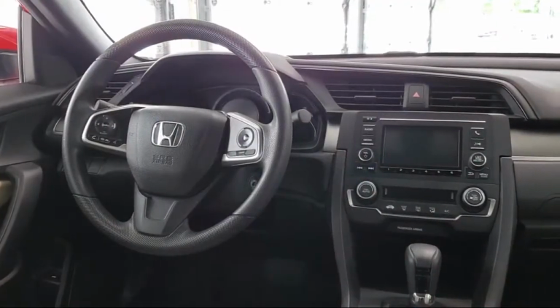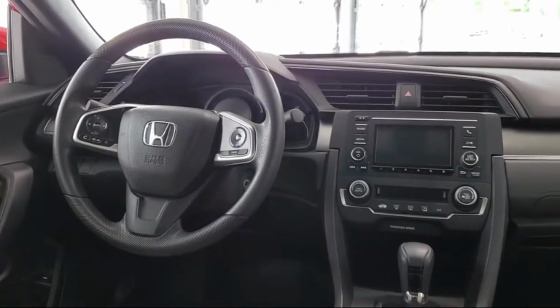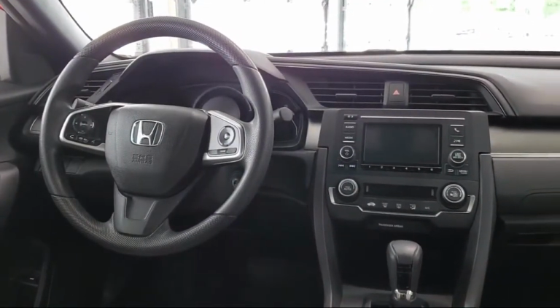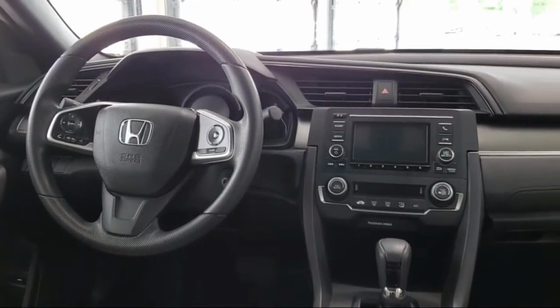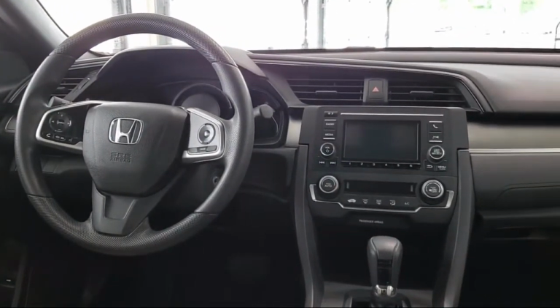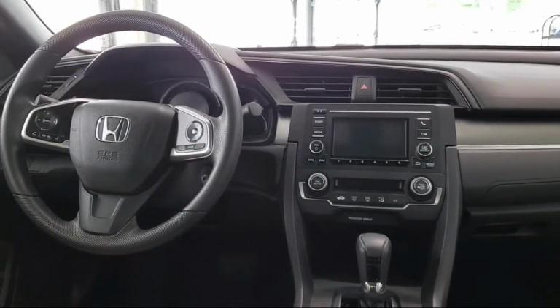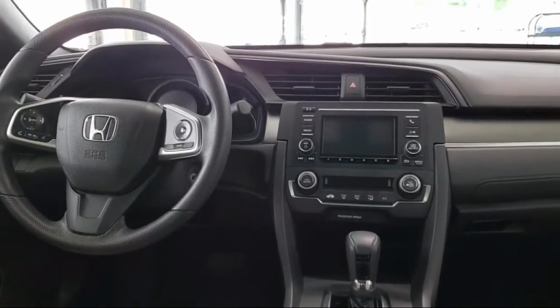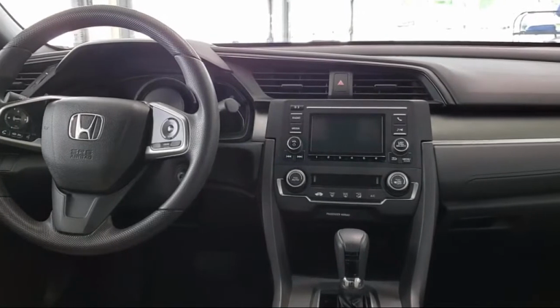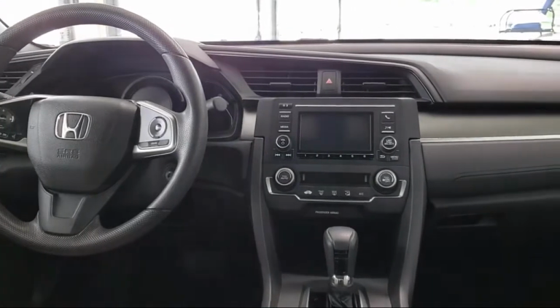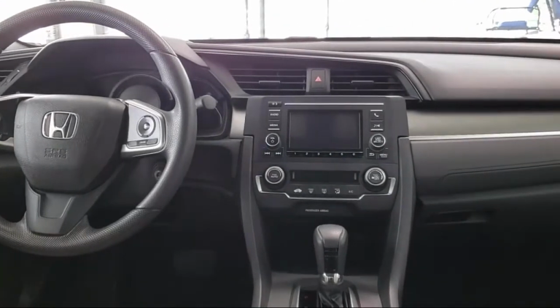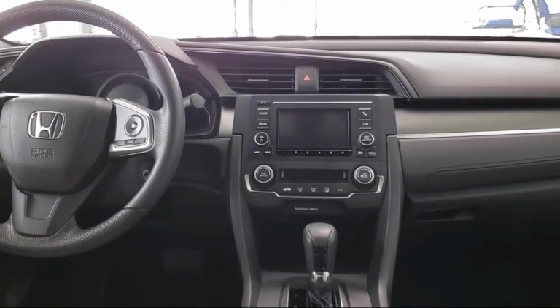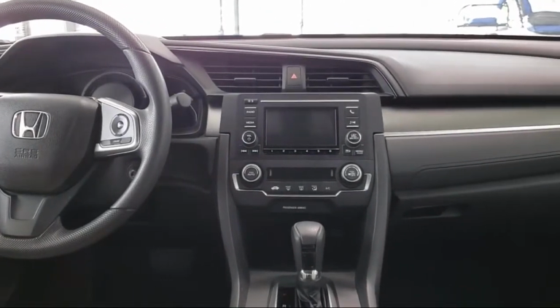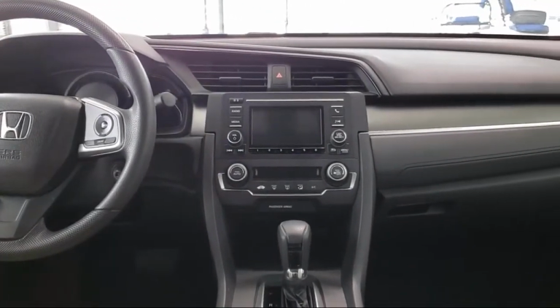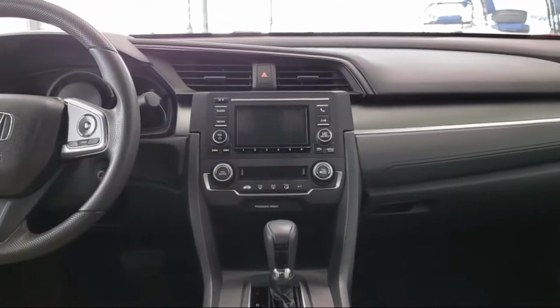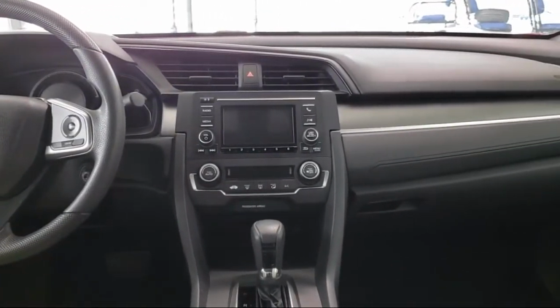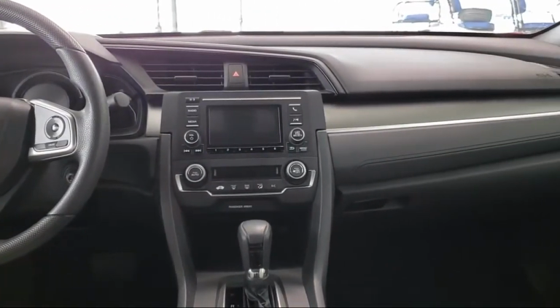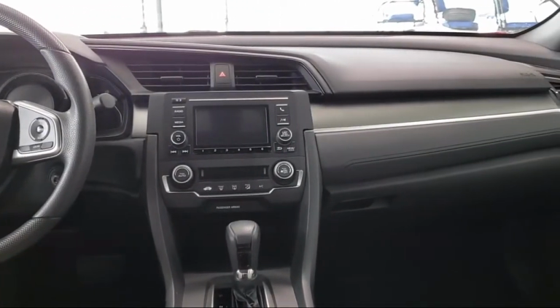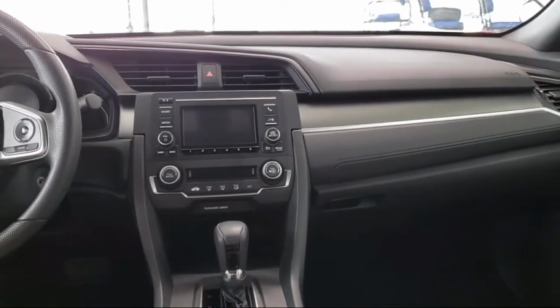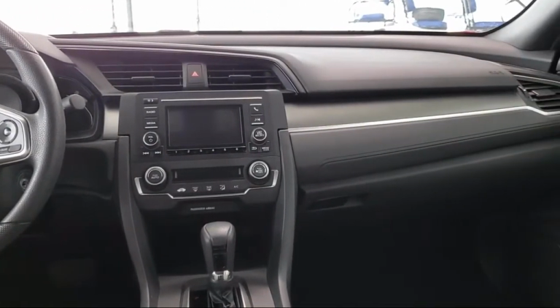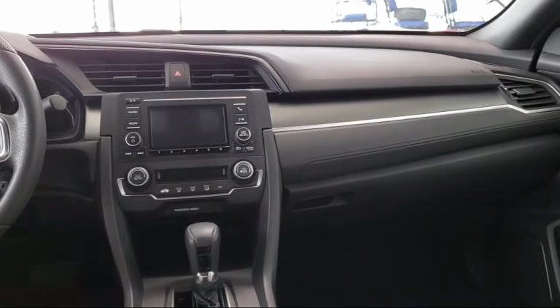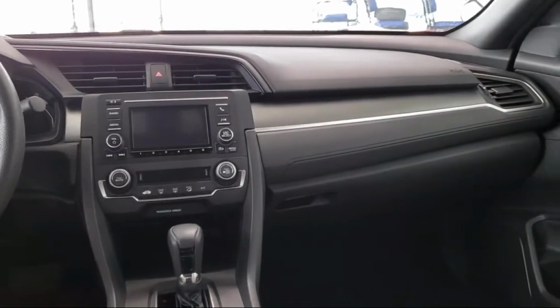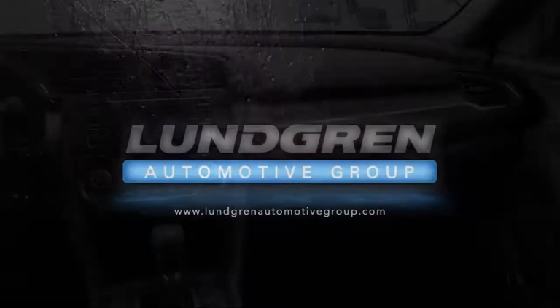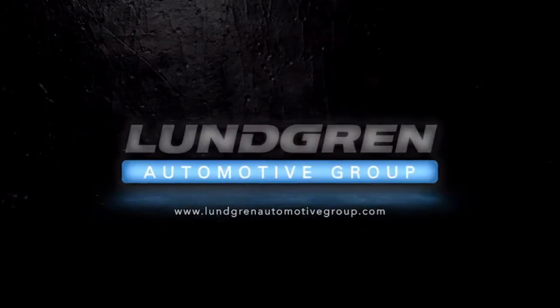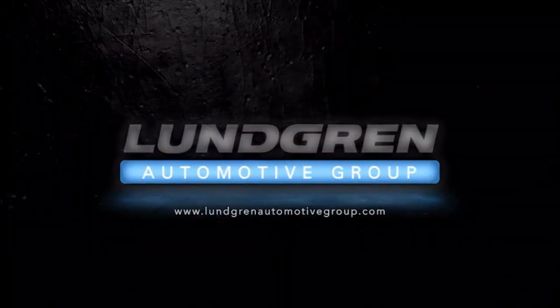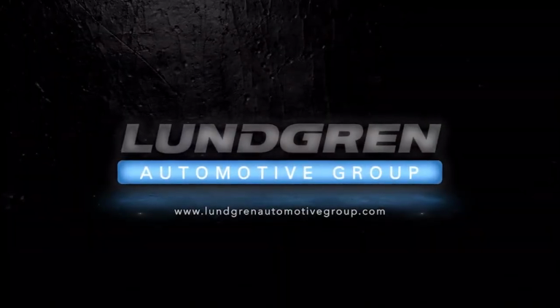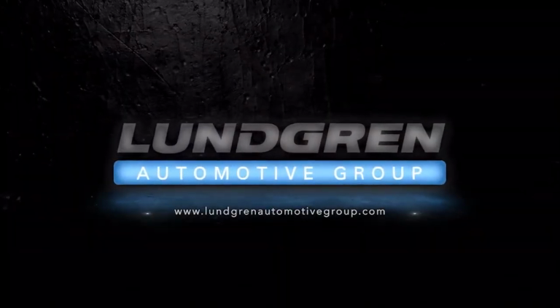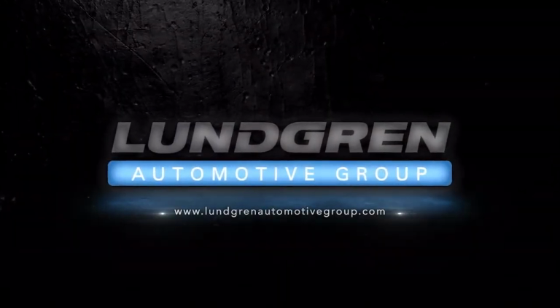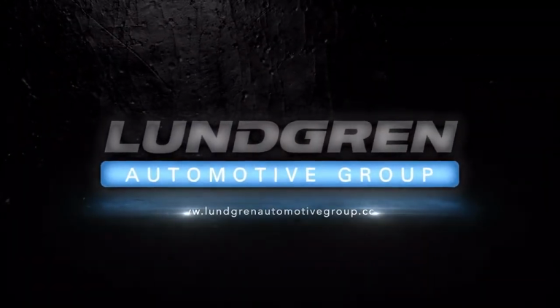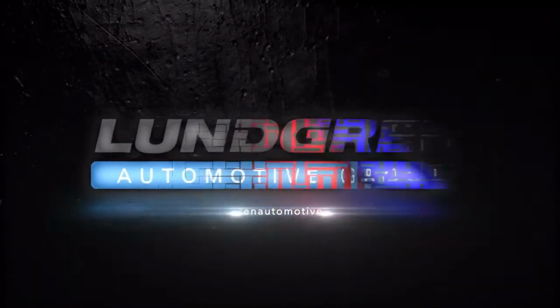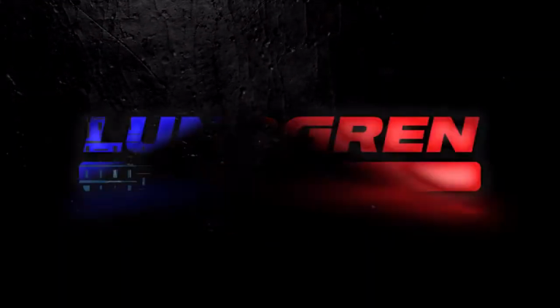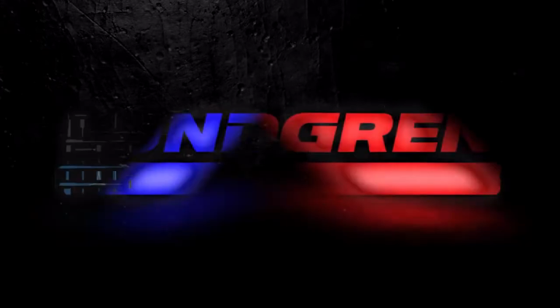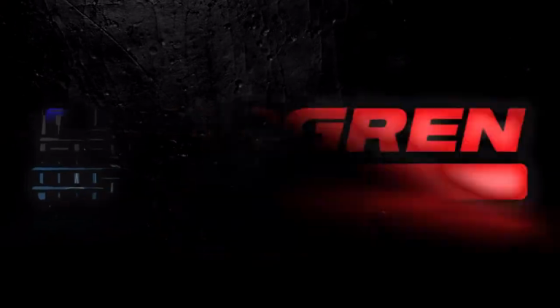We pride ourselves on our outstanding reputation and are happy to serve all of our guests with our above and beyond attitude. So give us a call, or even better, stop by one of our great locations today. The Lundgren Automotive Group — Experience it!